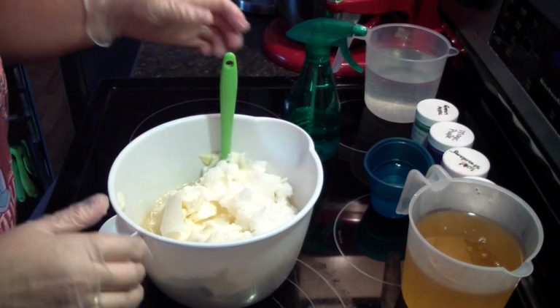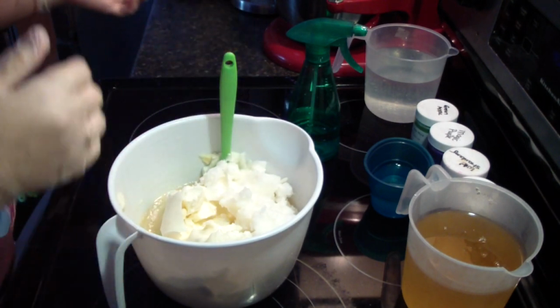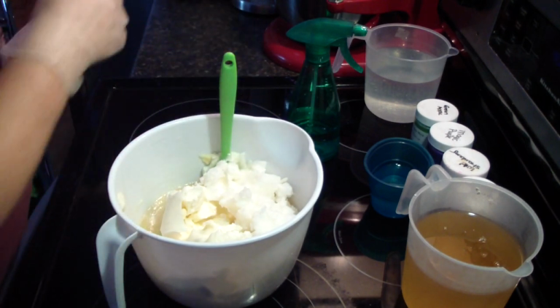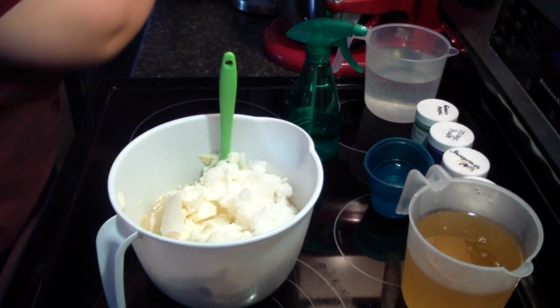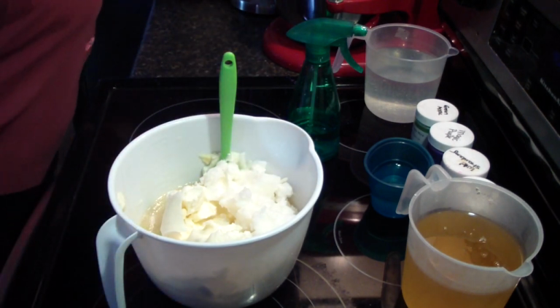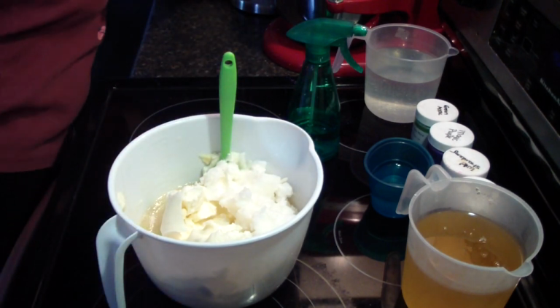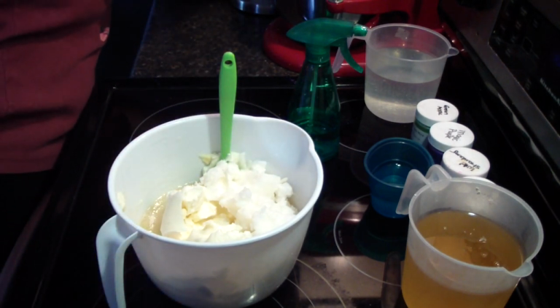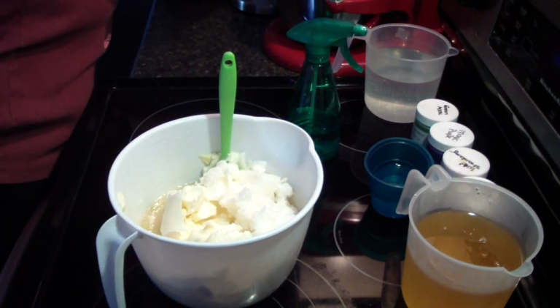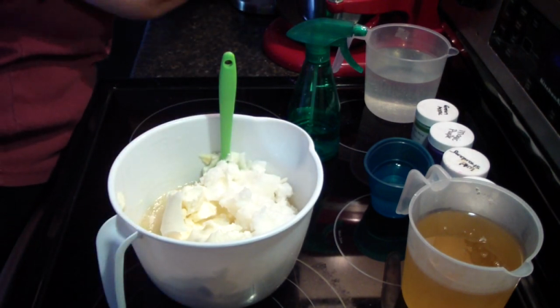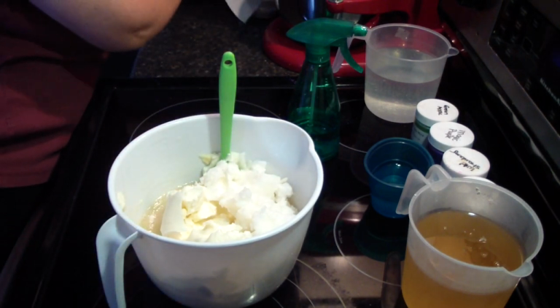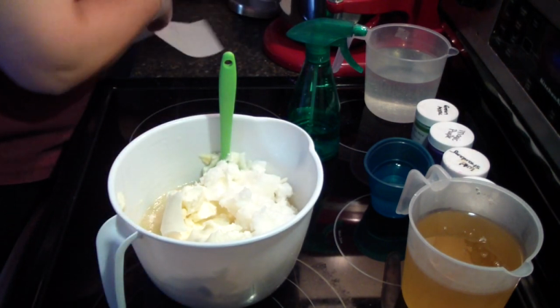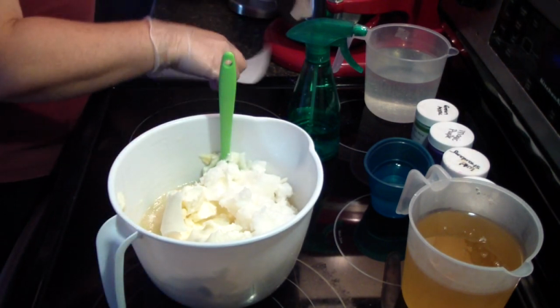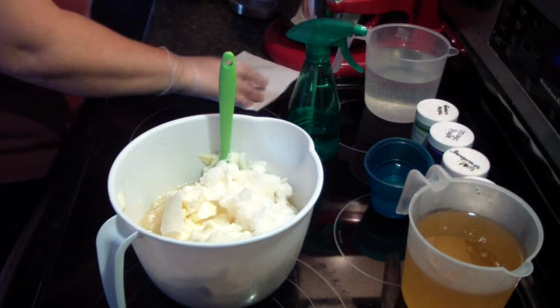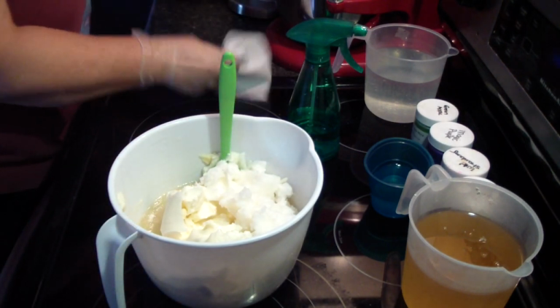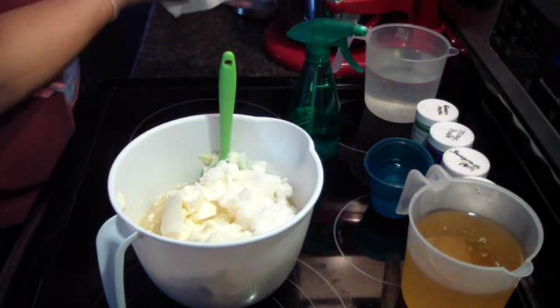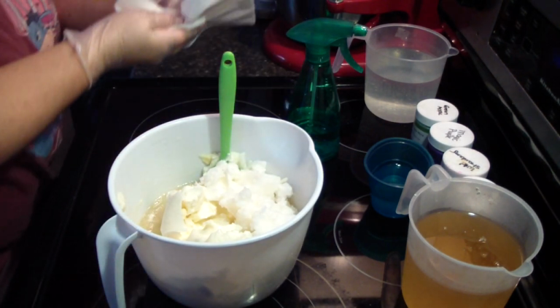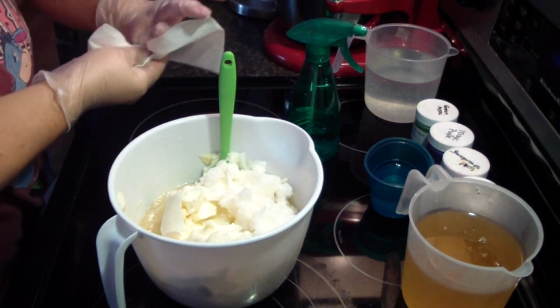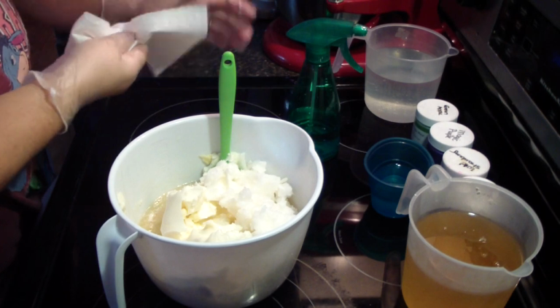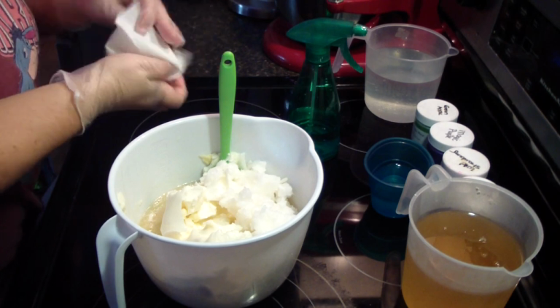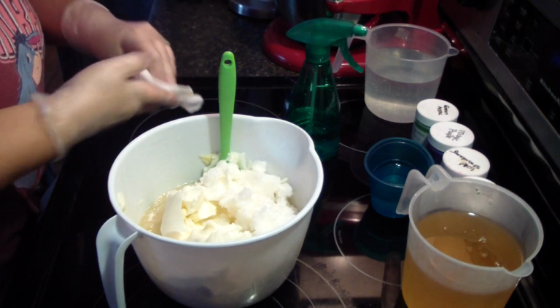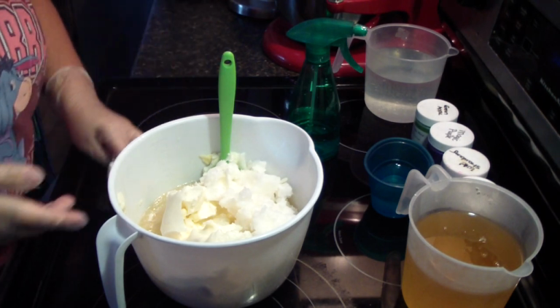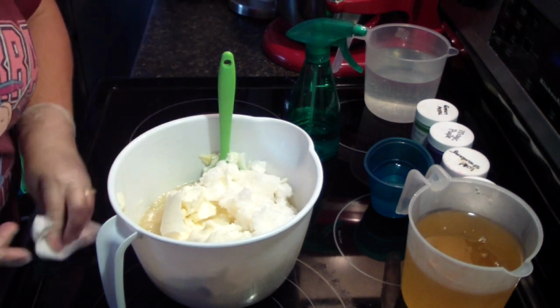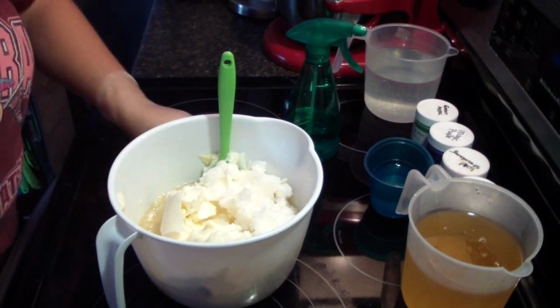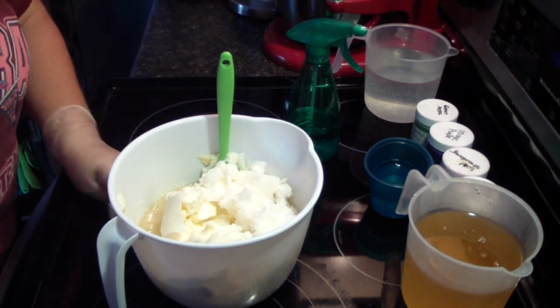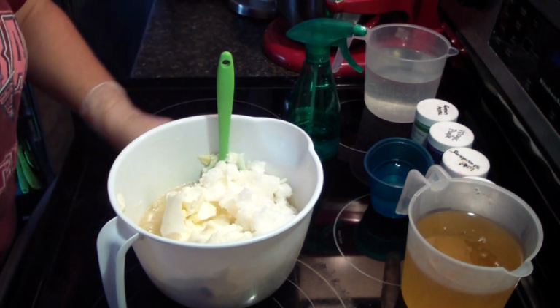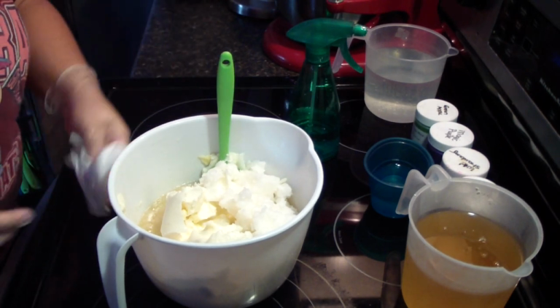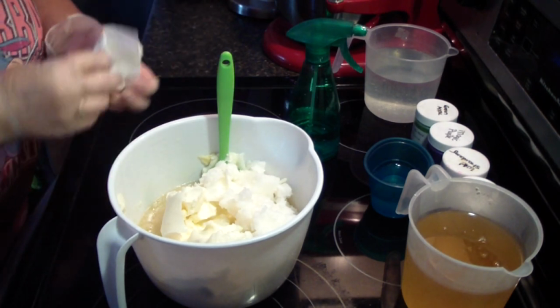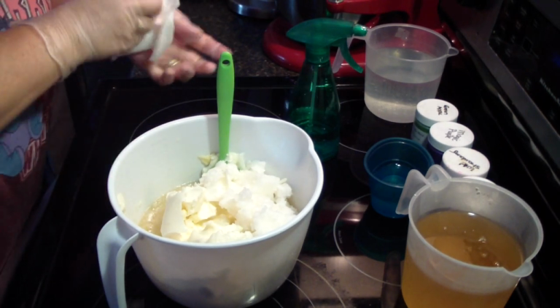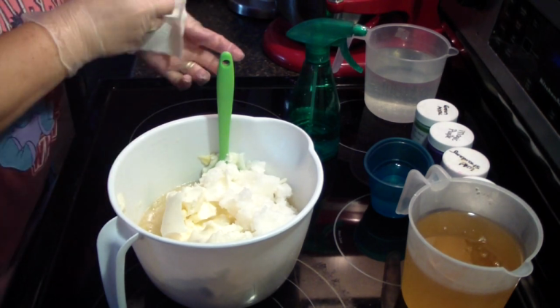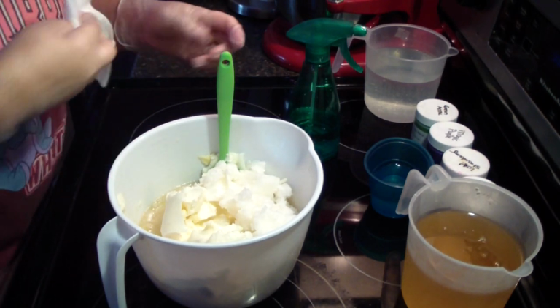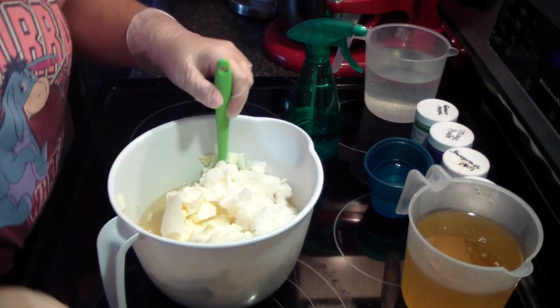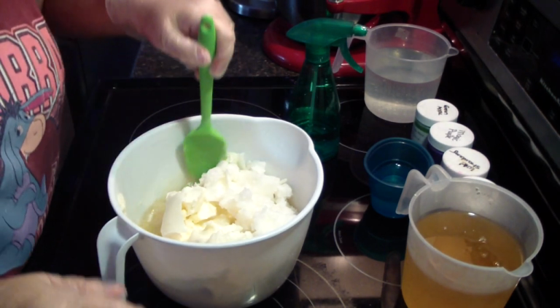I squashed some lye on my glove. I want to get it off just because I don't want it to sit there and eat on my glove.